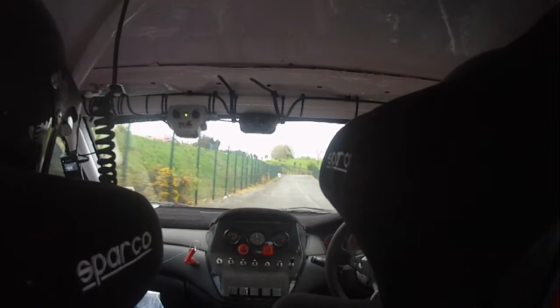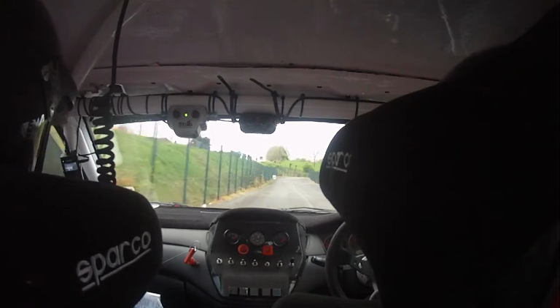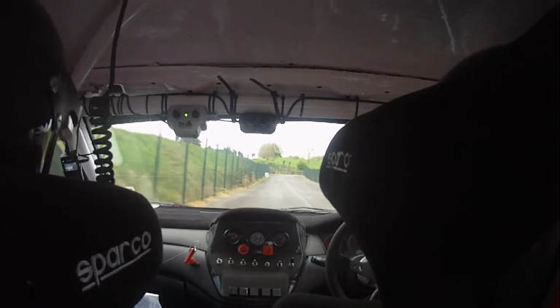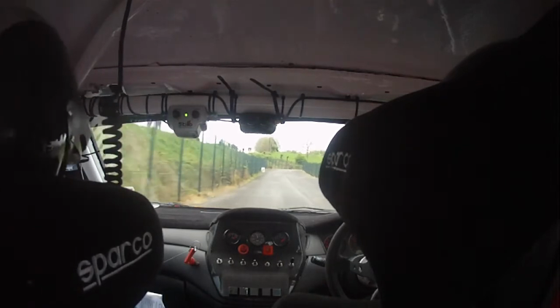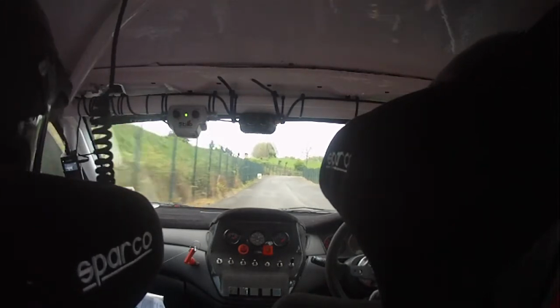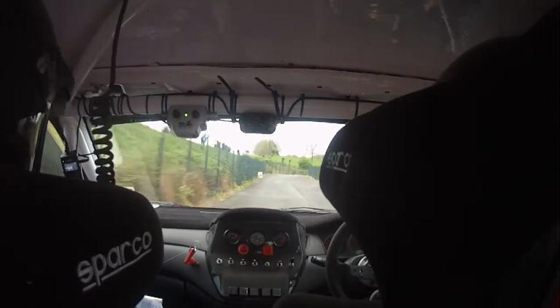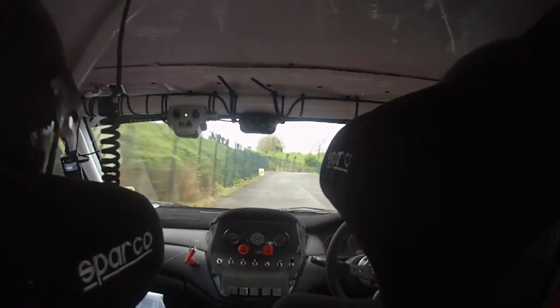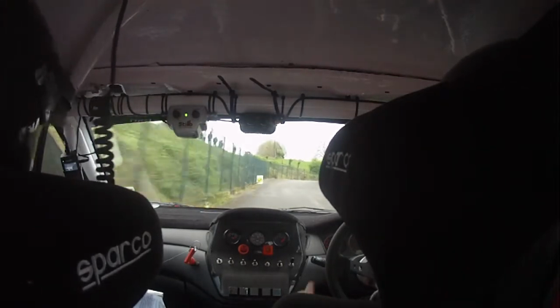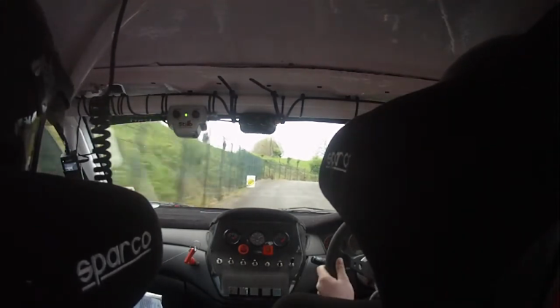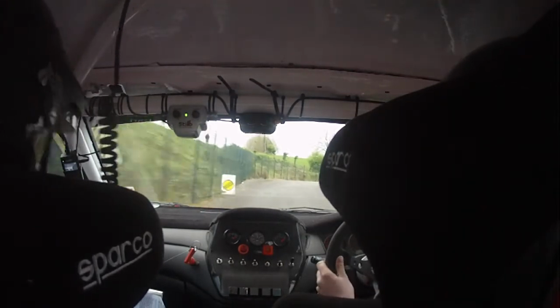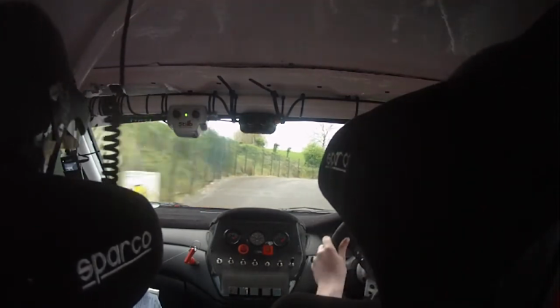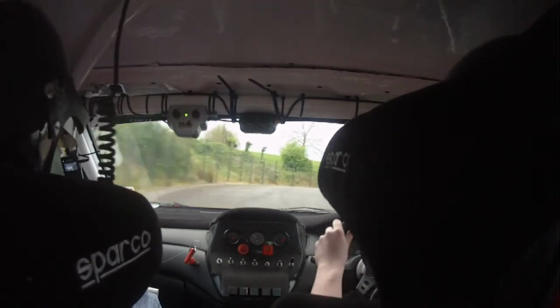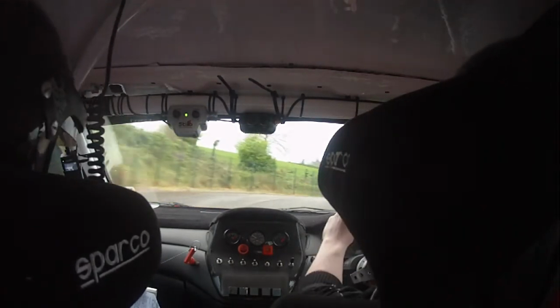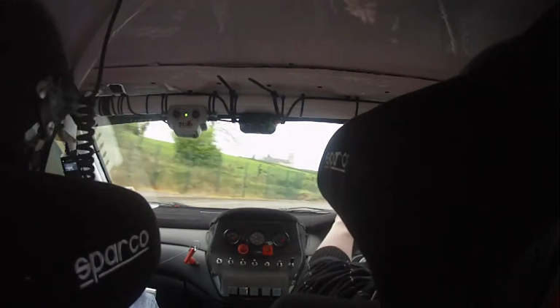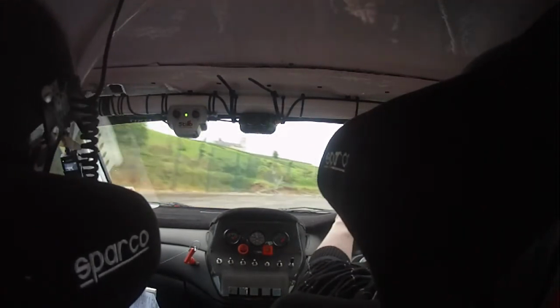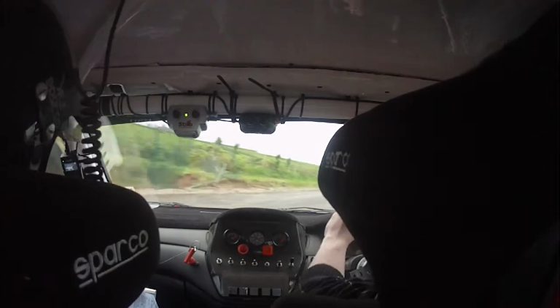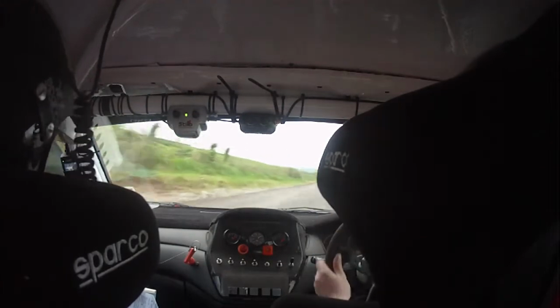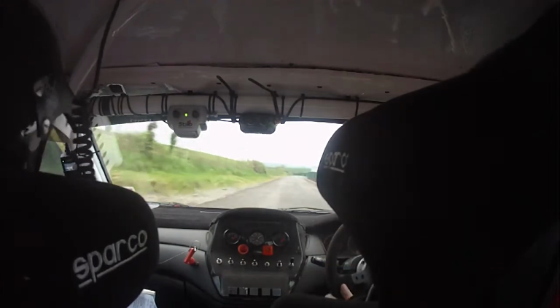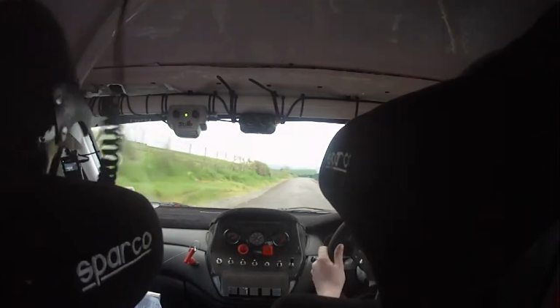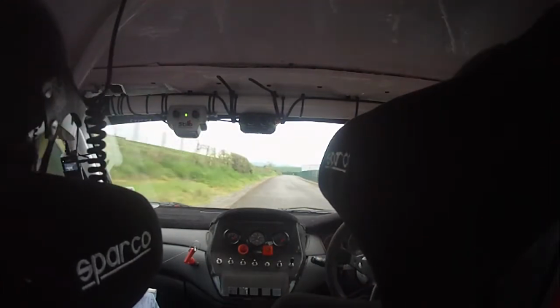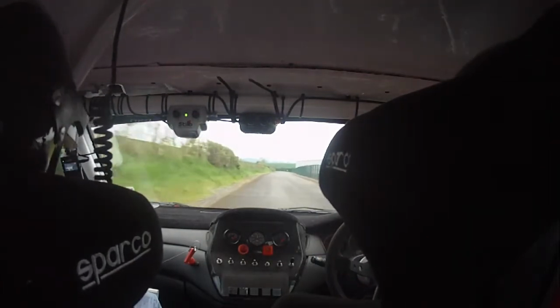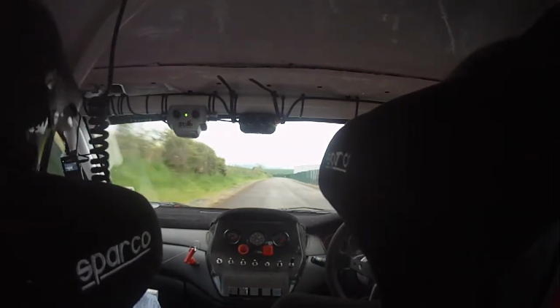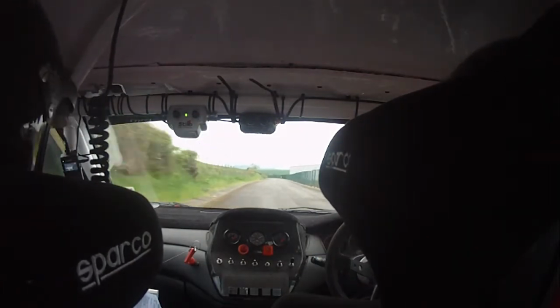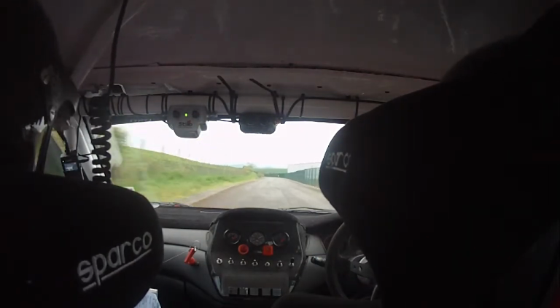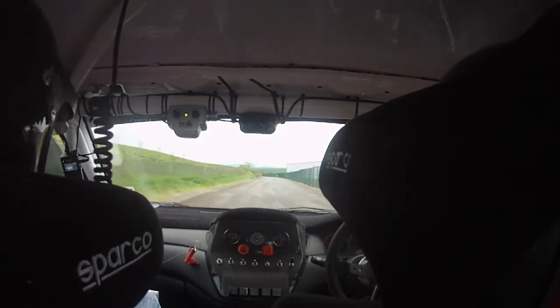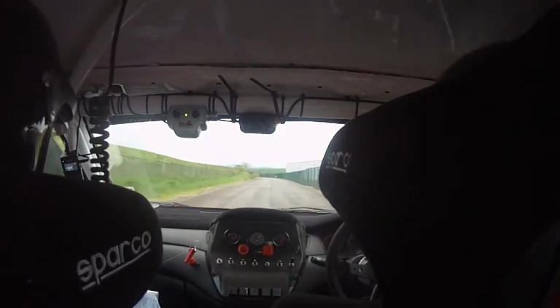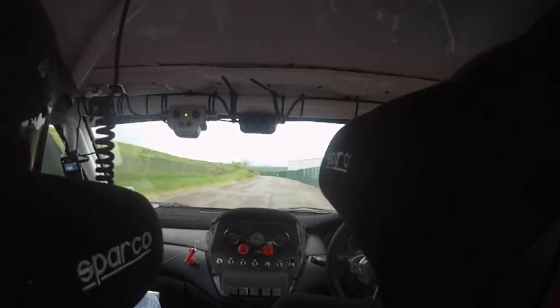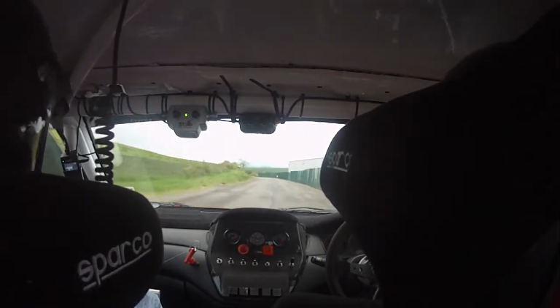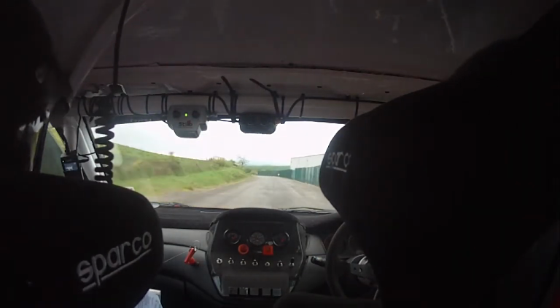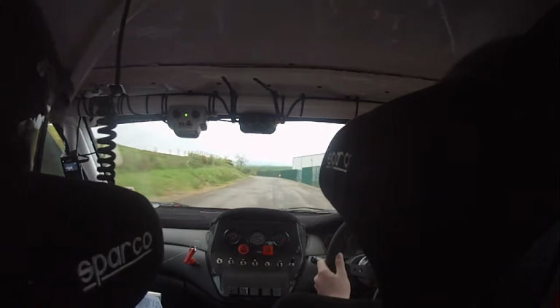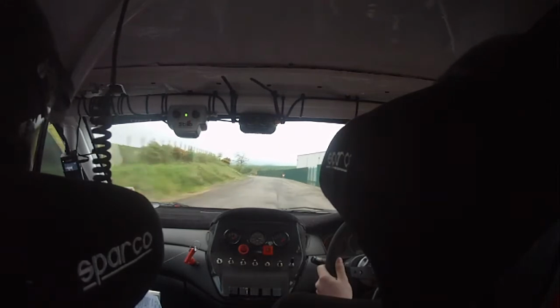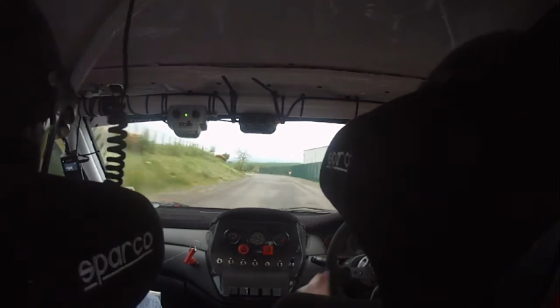Square right. Get her caught on good and tight early, Adam. Keep her tight to the left here and get her caught on early again for square right. Find a good braking point.